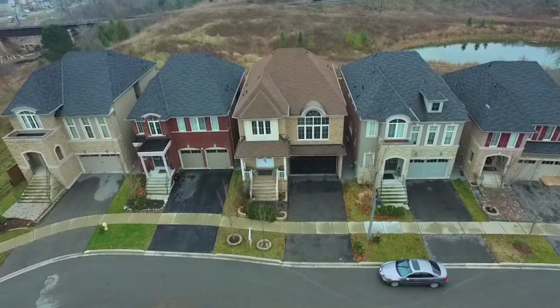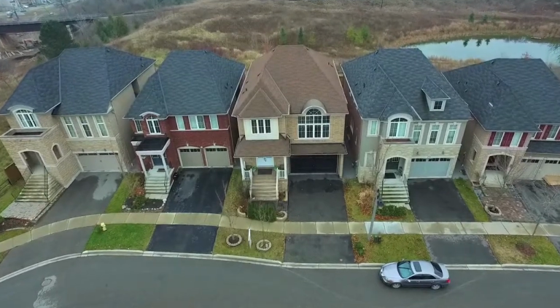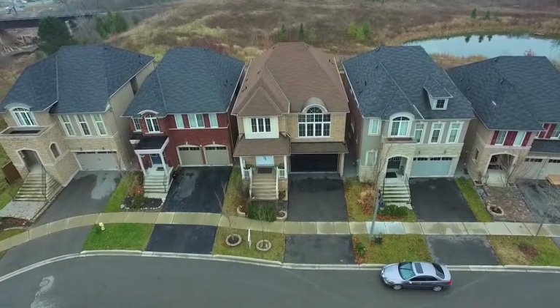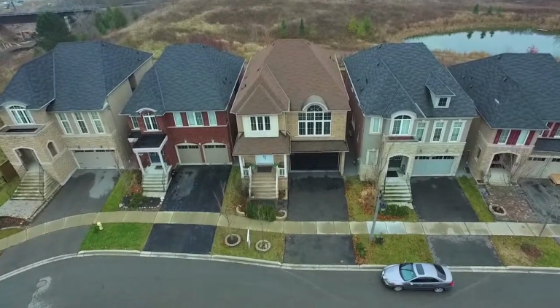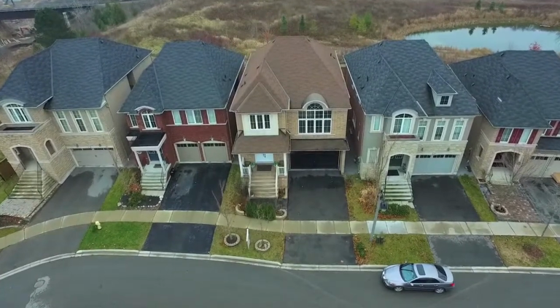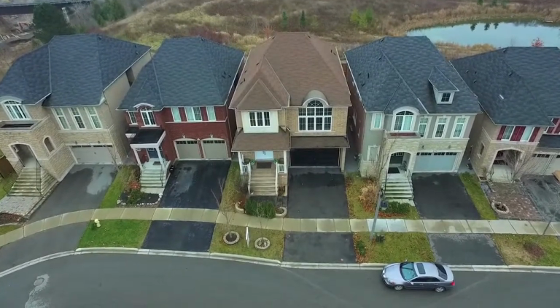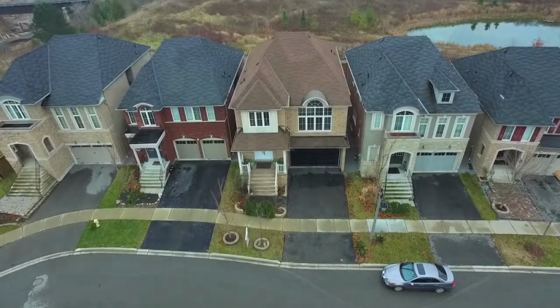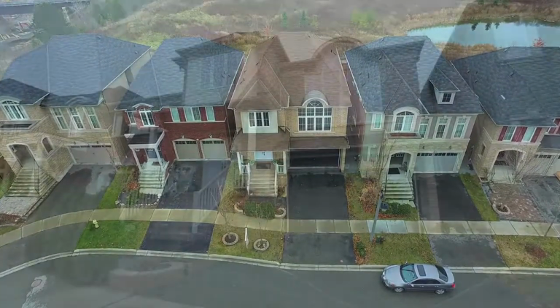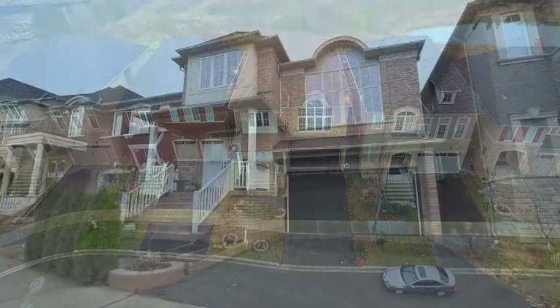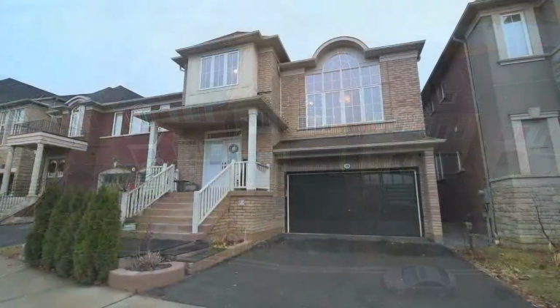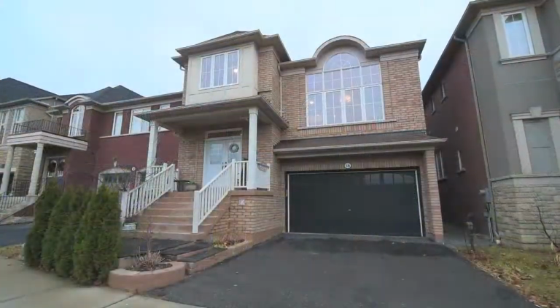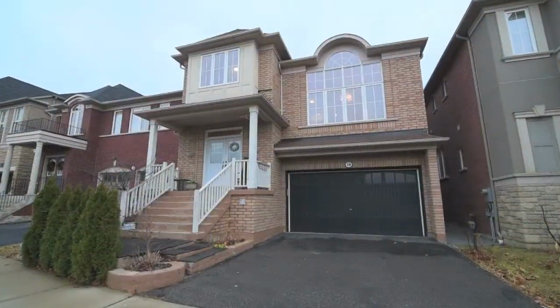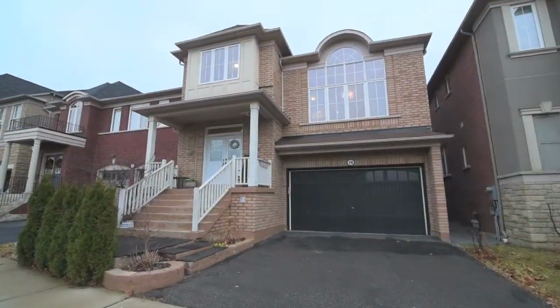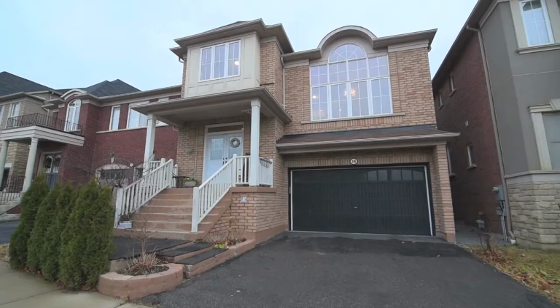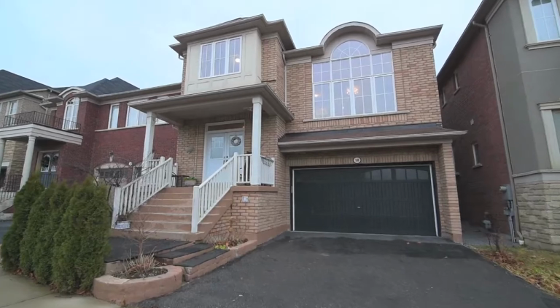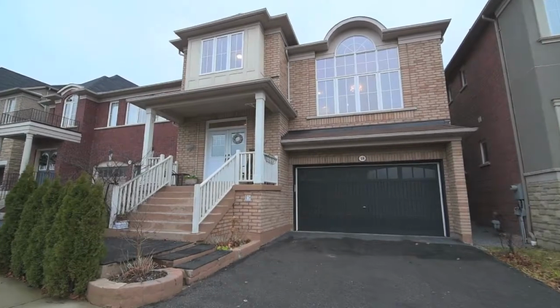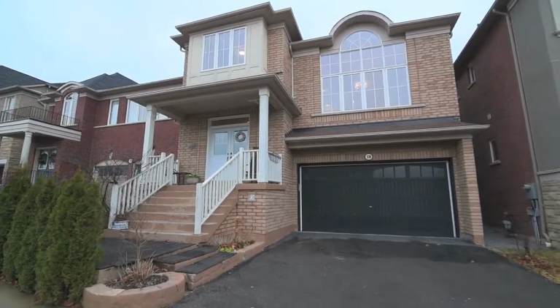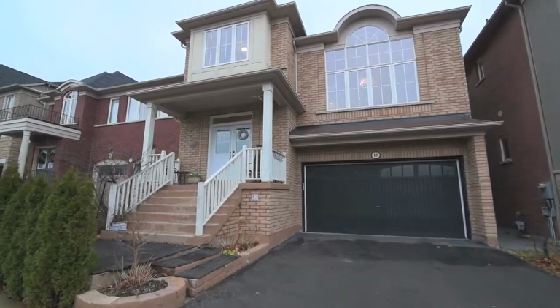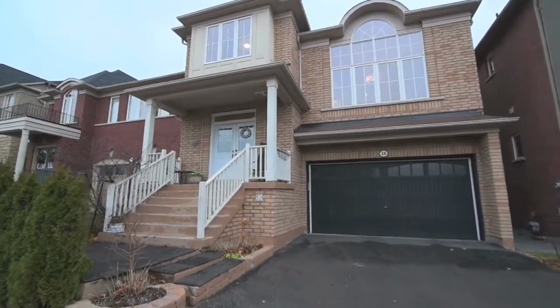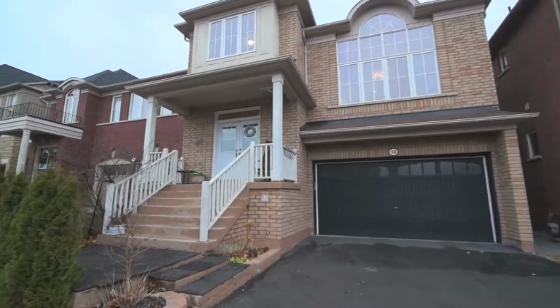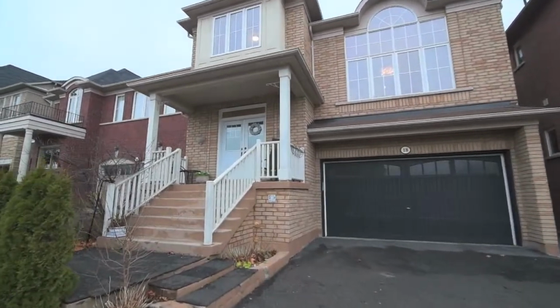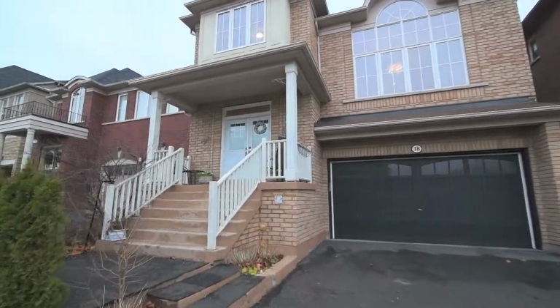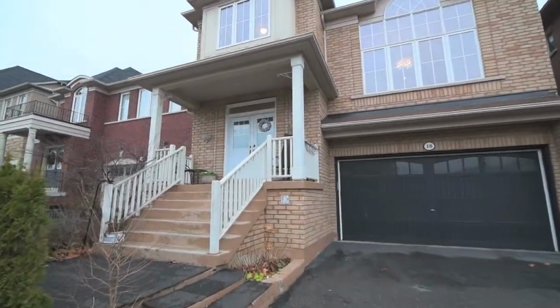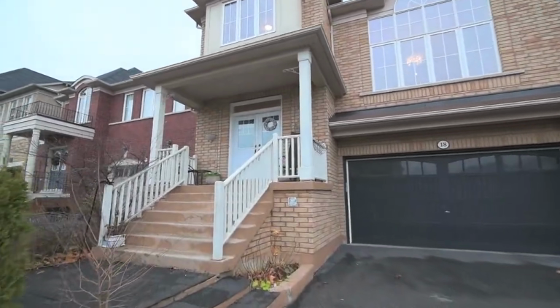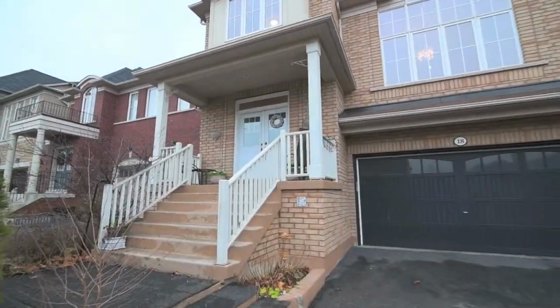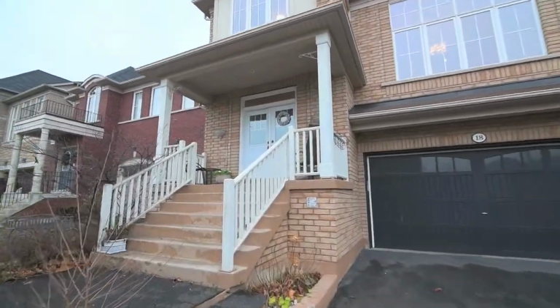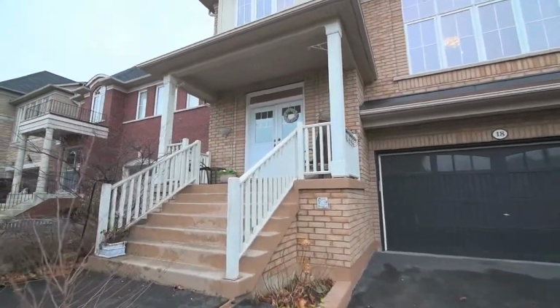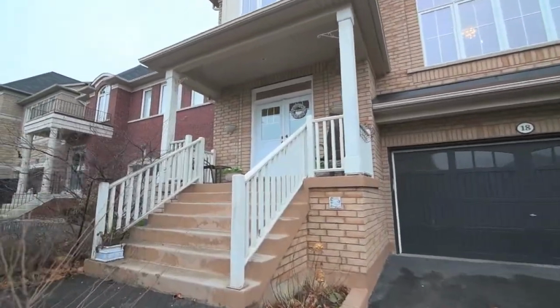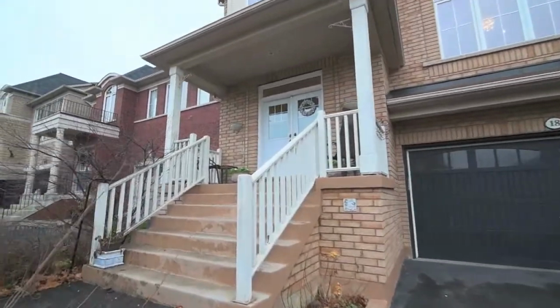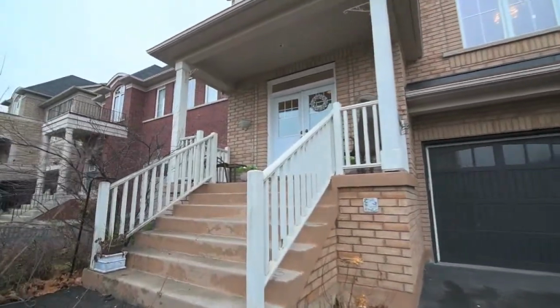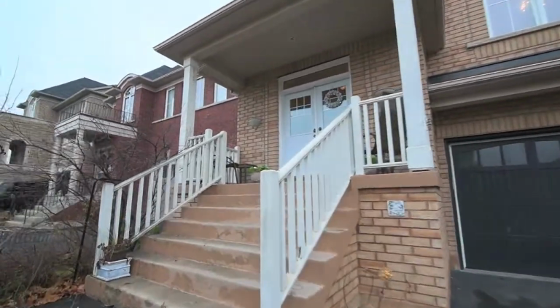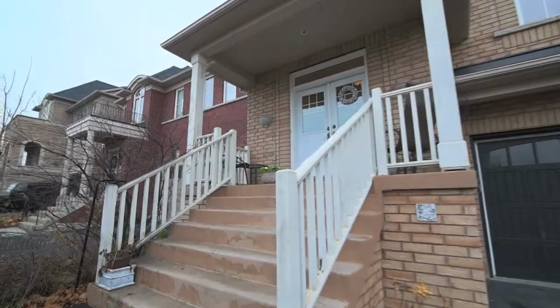Situated in North Ajax, welcome to 18 Whitbread Crescent, a beautiful four-bedroom home and a showcase of luxurious, light-filled living spaces.